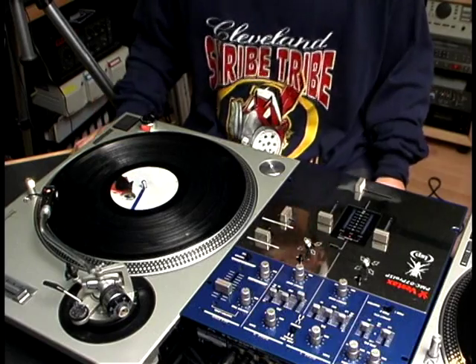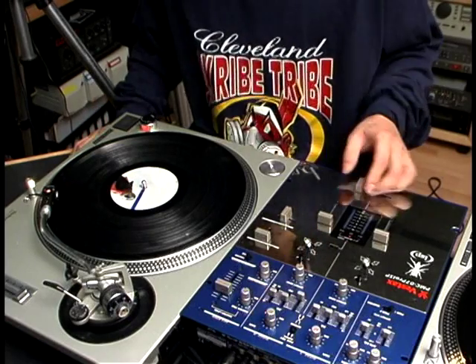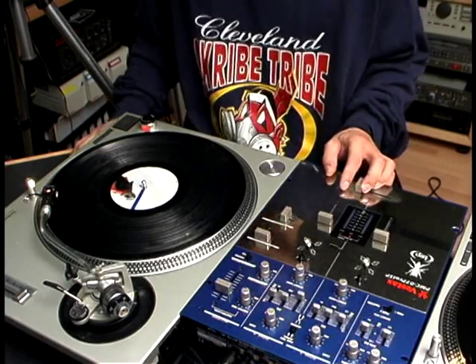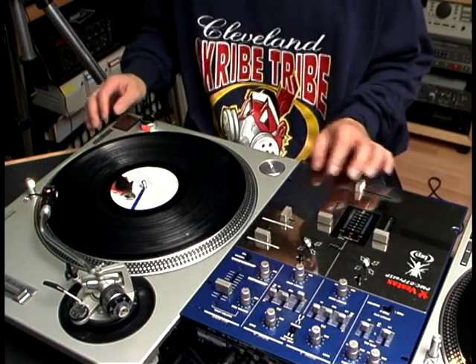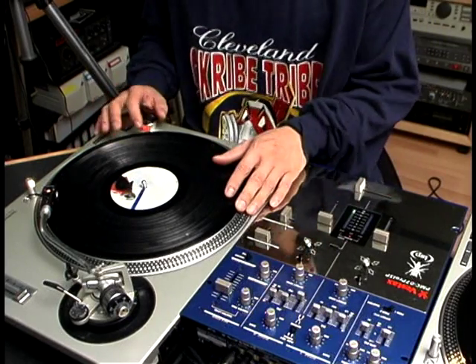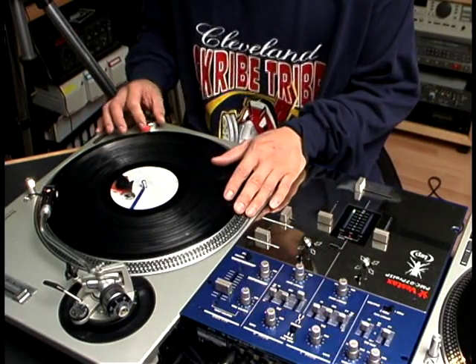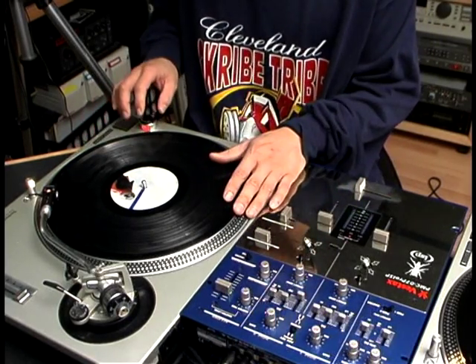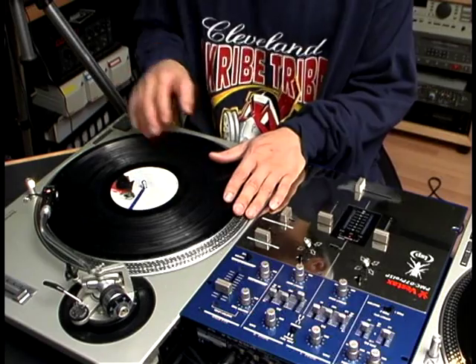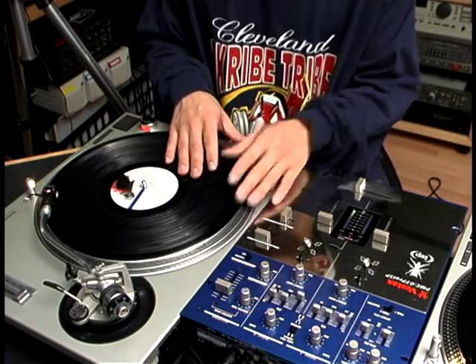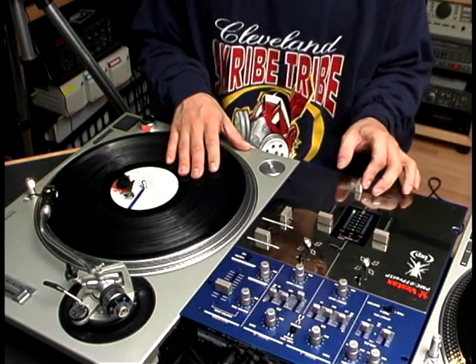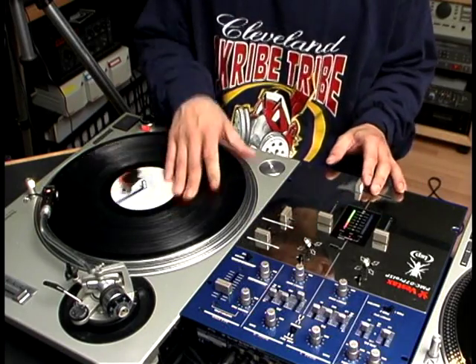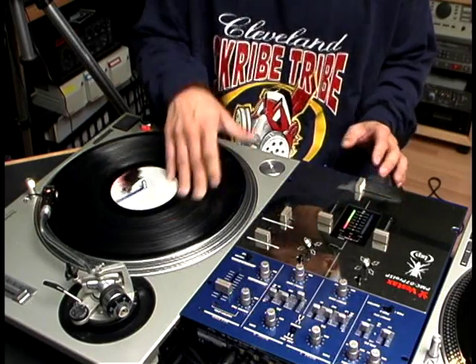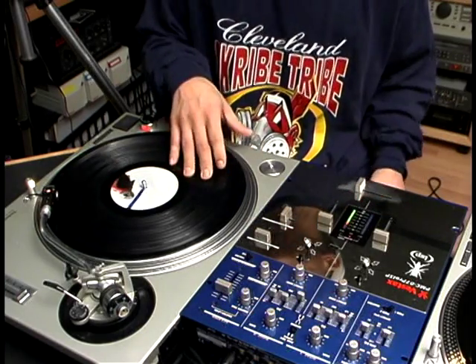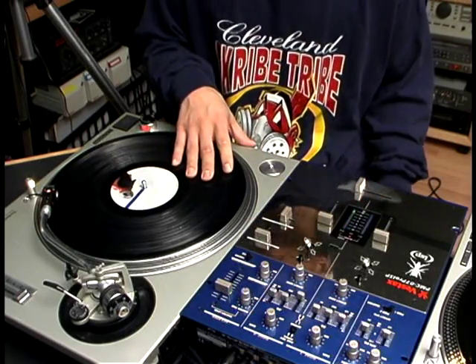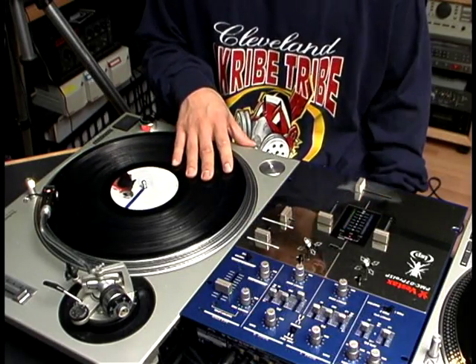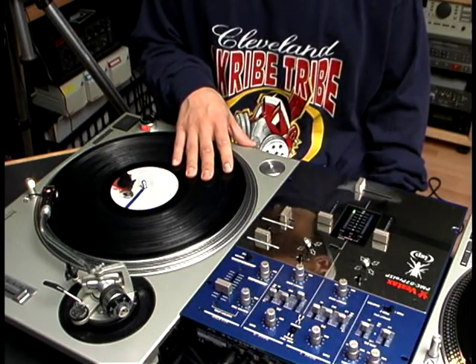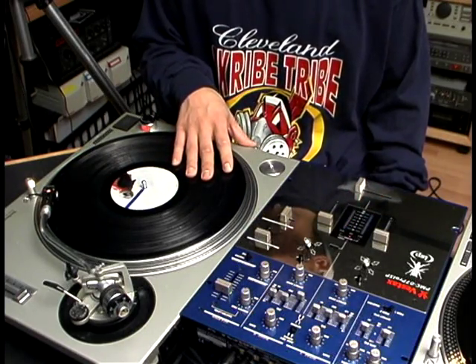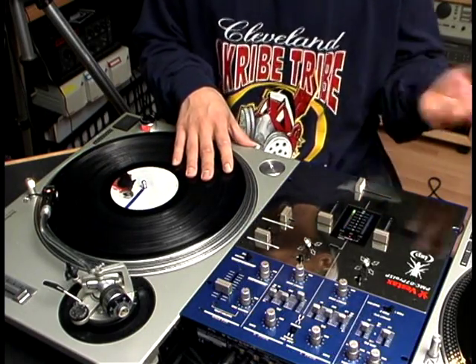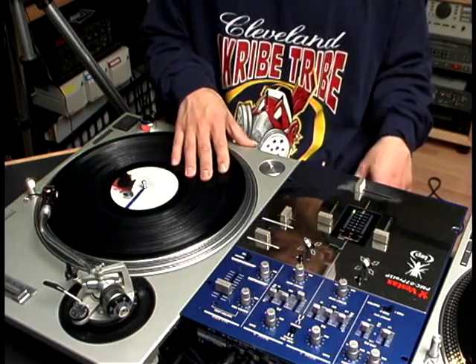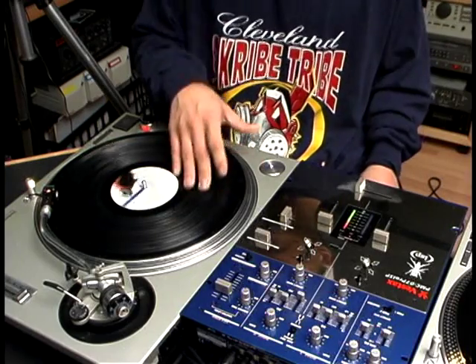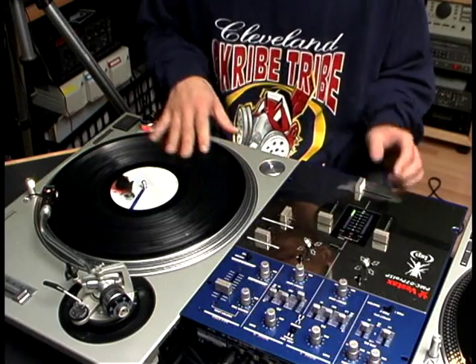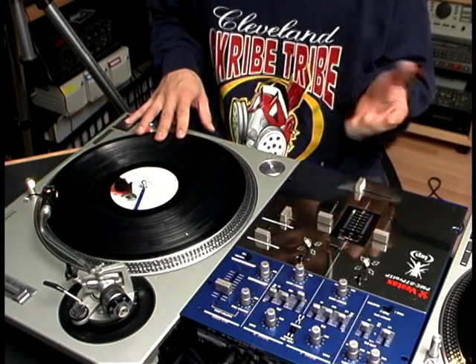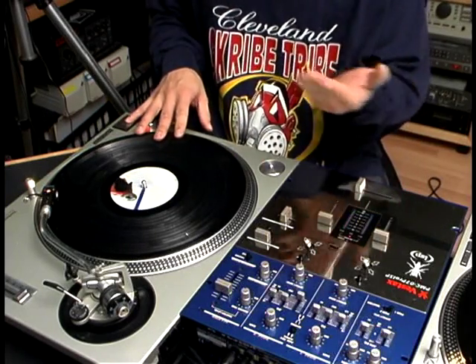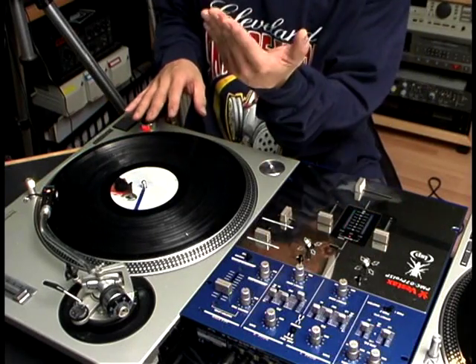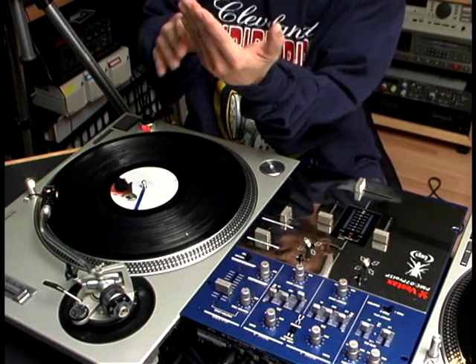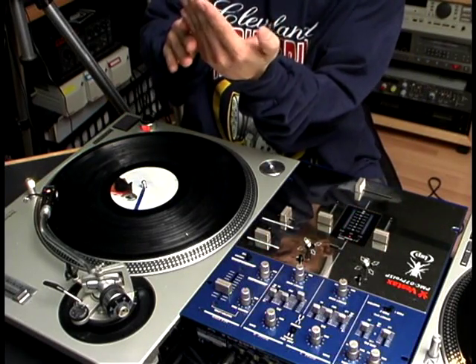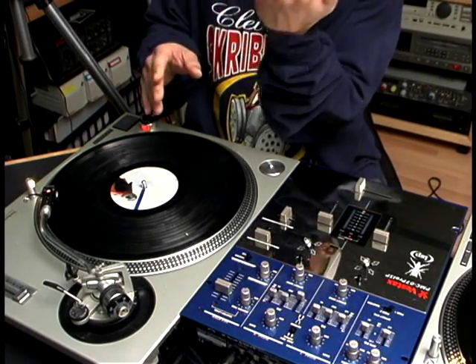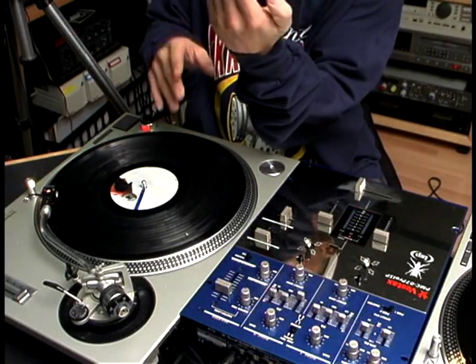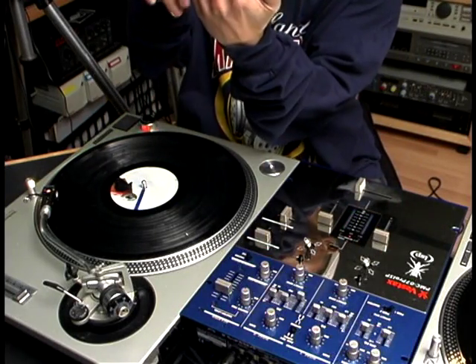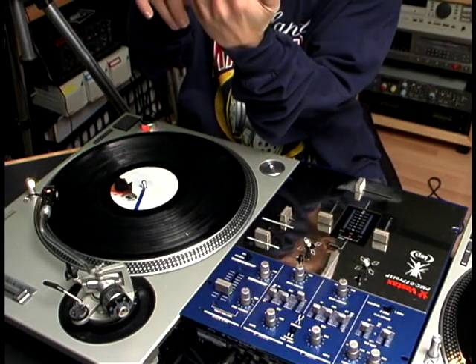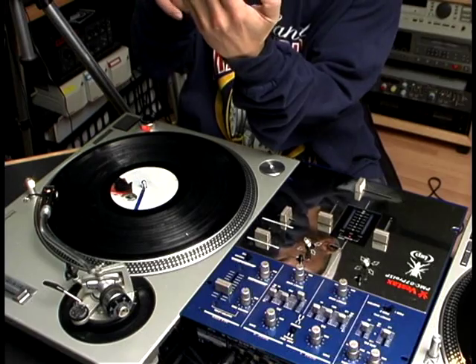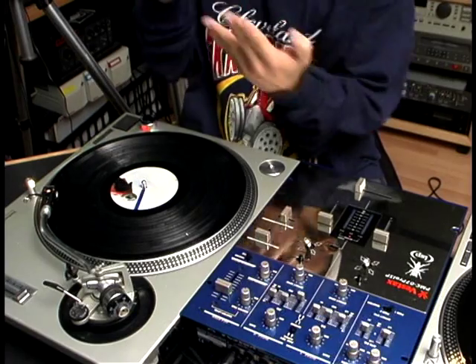These are two-click flares, also known as Orbitz. DJ Disc named them Two Click Flare Orbitz — I think he was the first one to discover that type of pattern. Anyway, the technique is the same as a one-click flare, only you cut the sound twice.